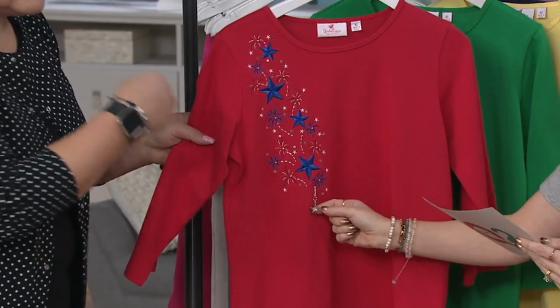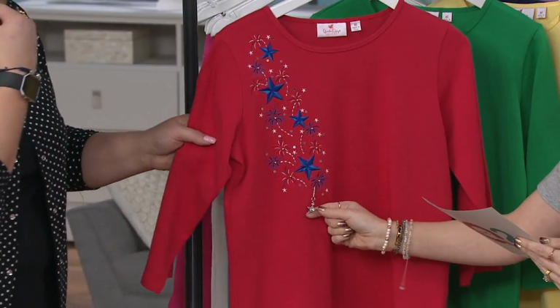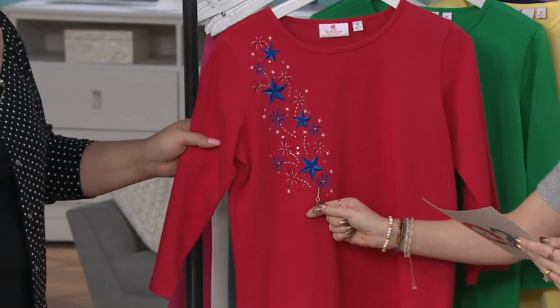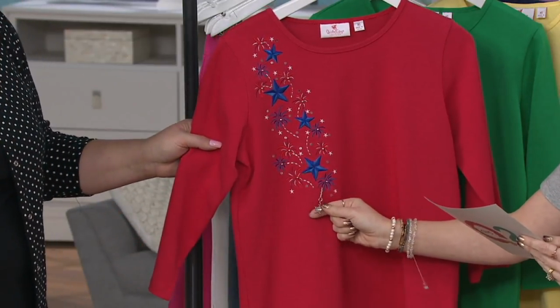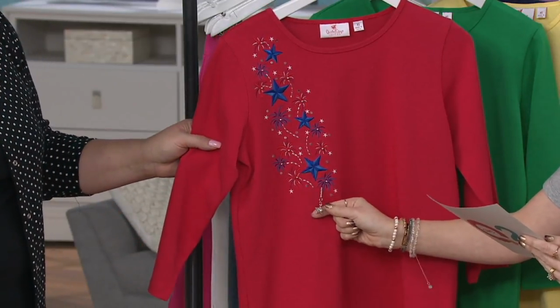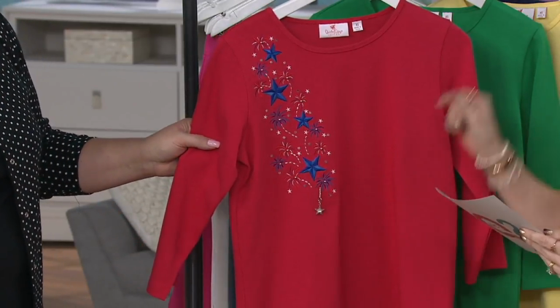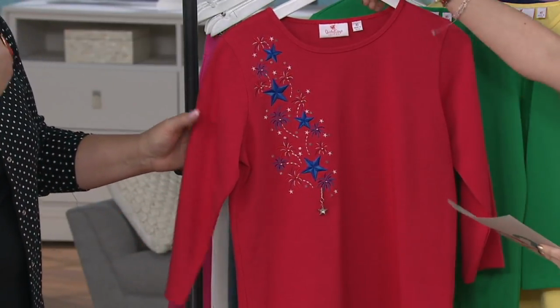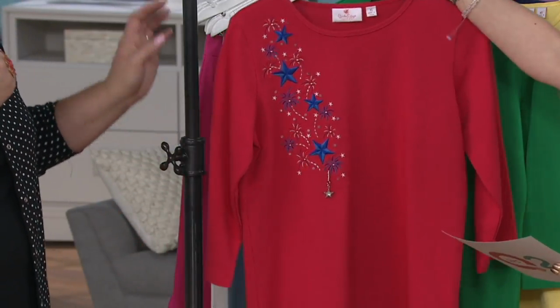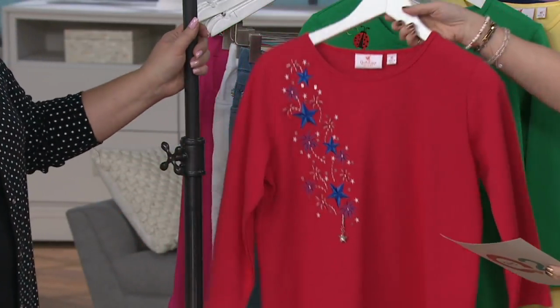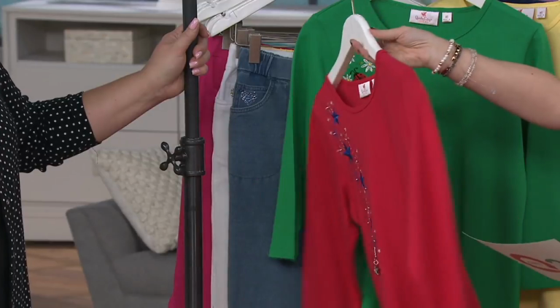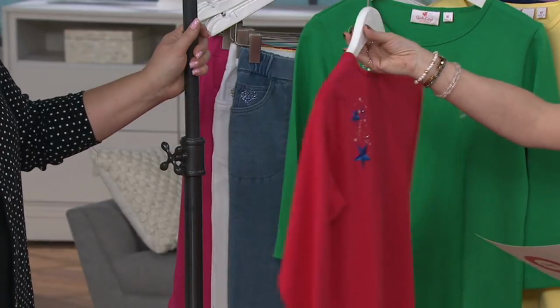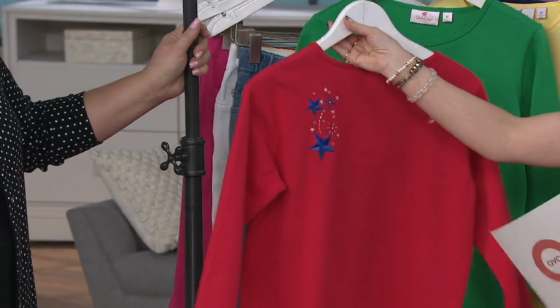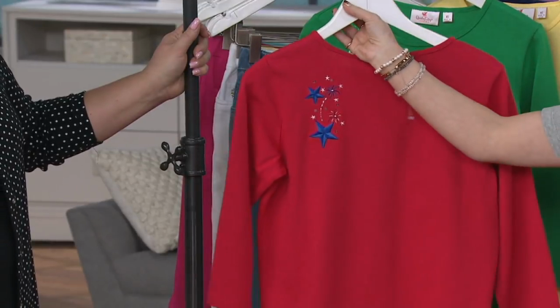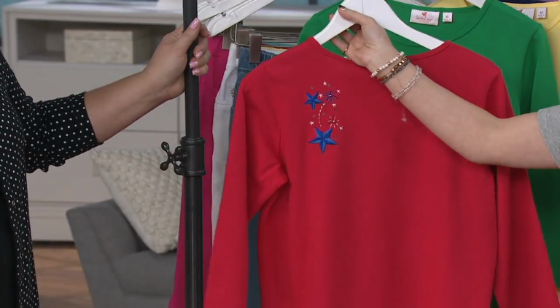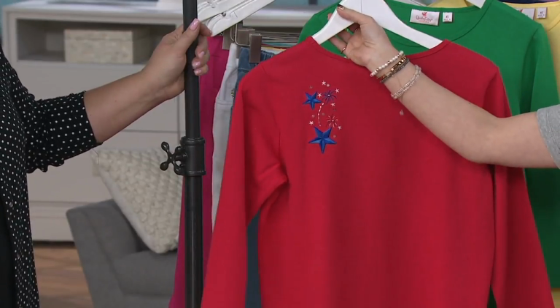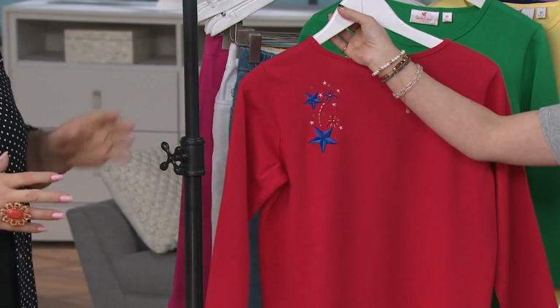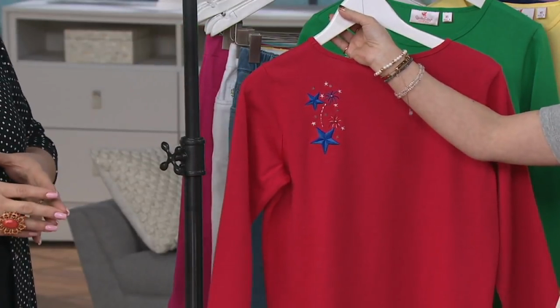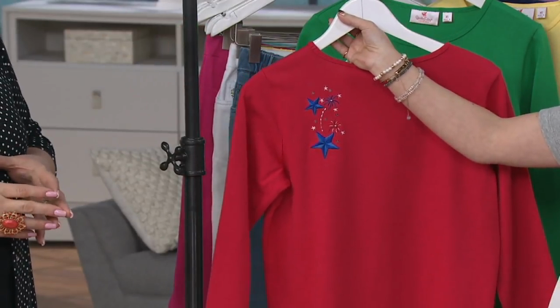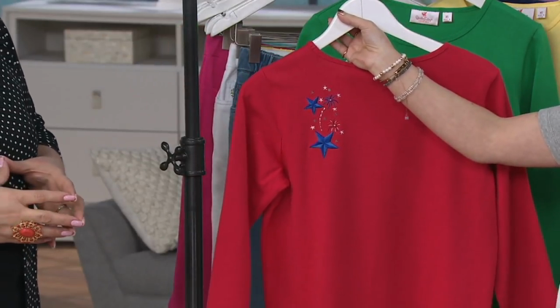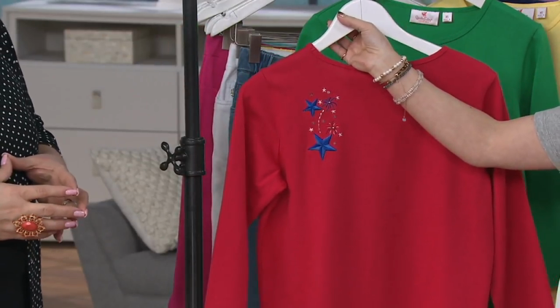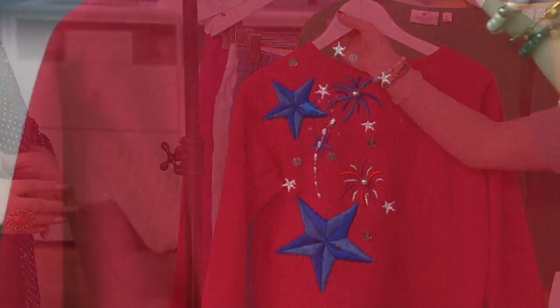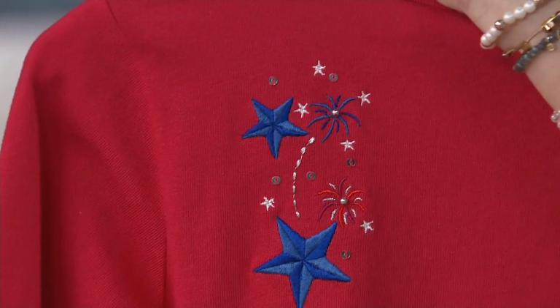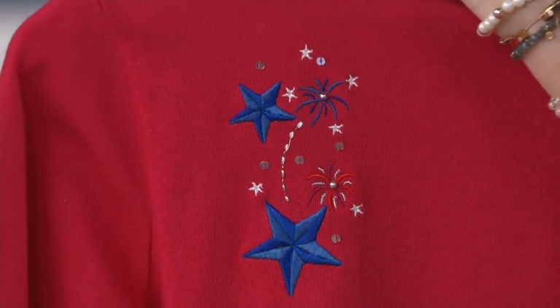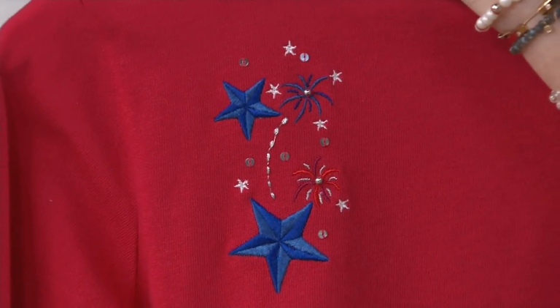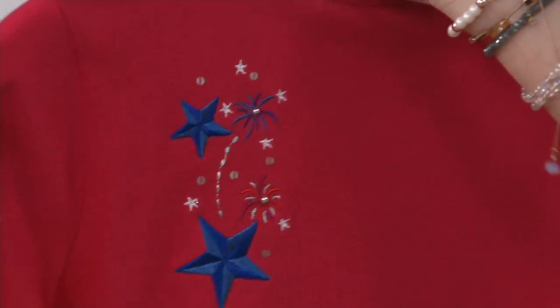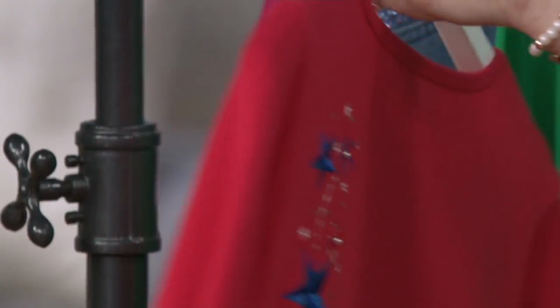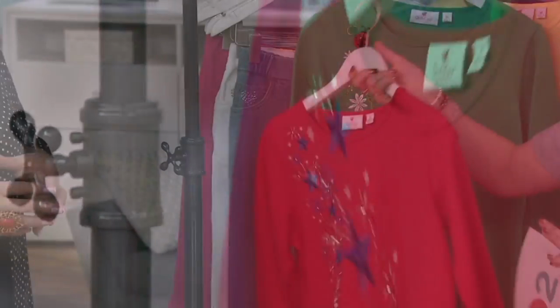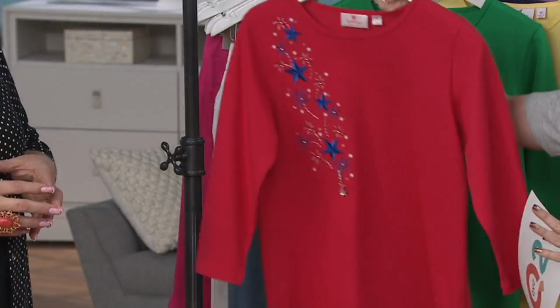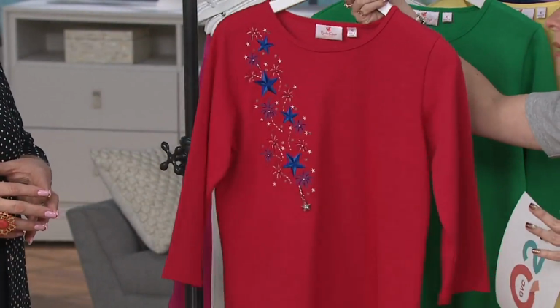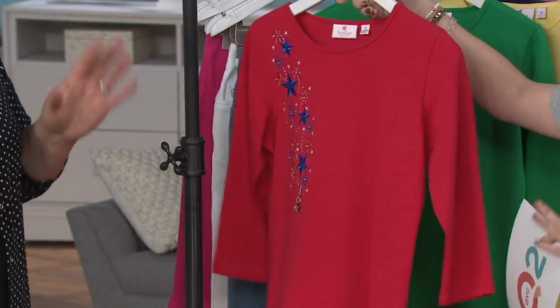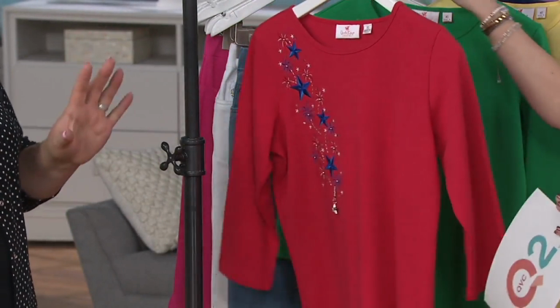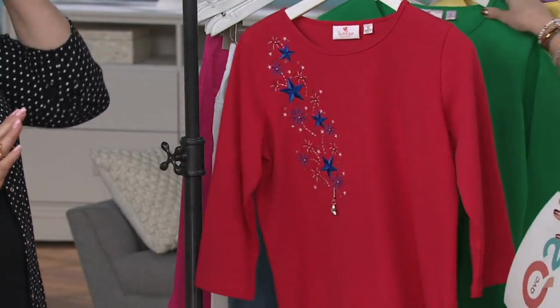Is that not gorgeous? It's beautiful. And then the back detail features more fireworks and more stars. This is something that has been very popular within the line from the beginning, but we don't see it often because it's very expensive and labor intensive to do.